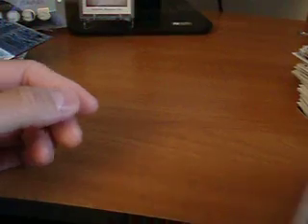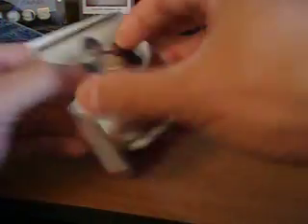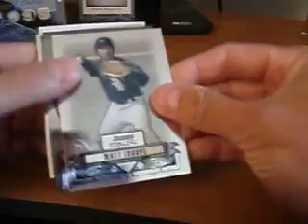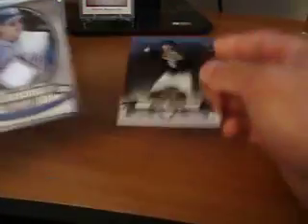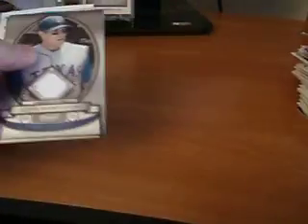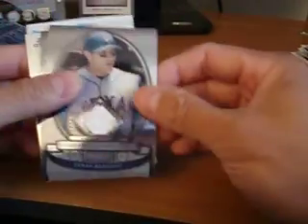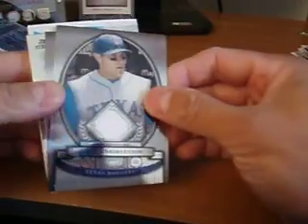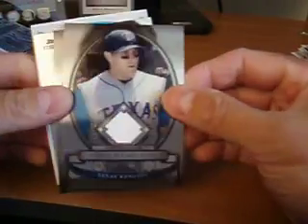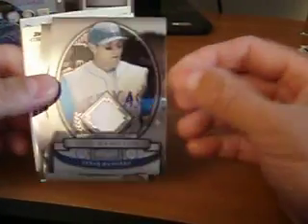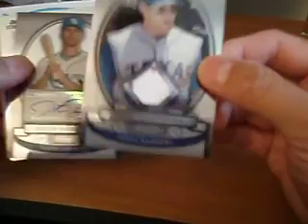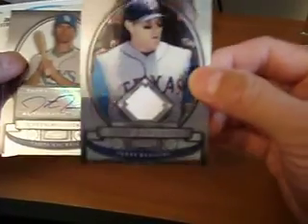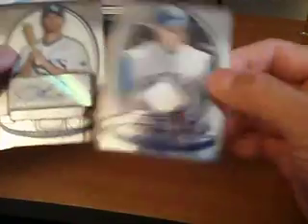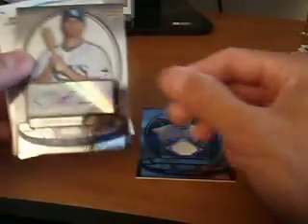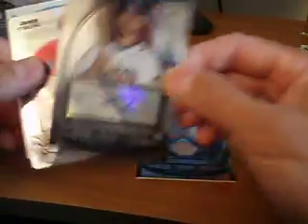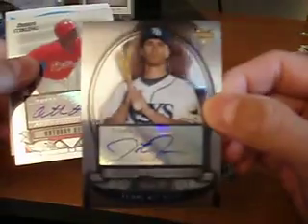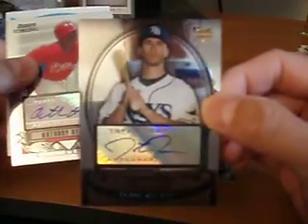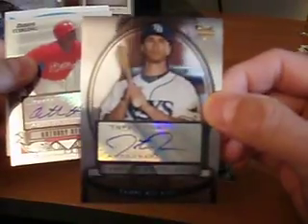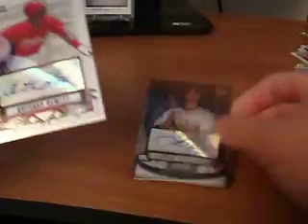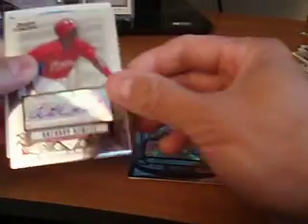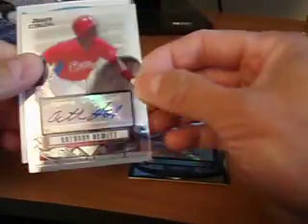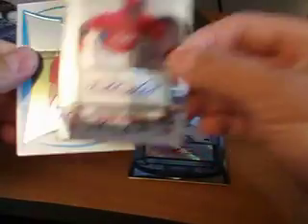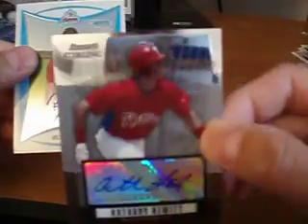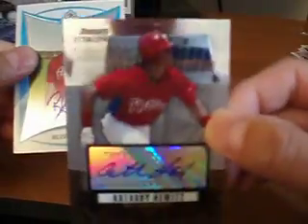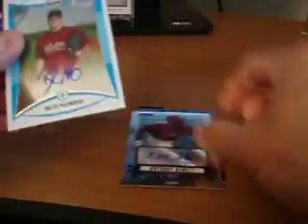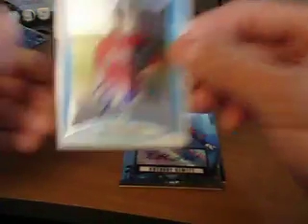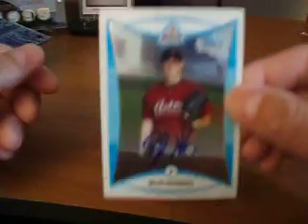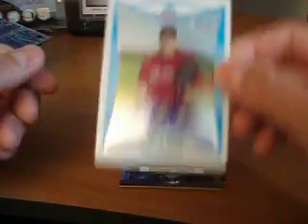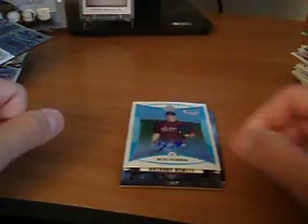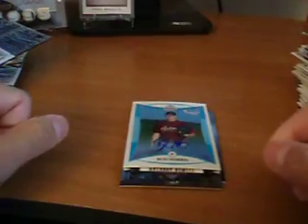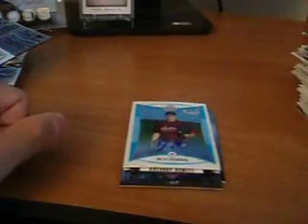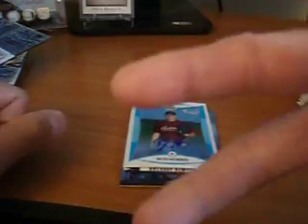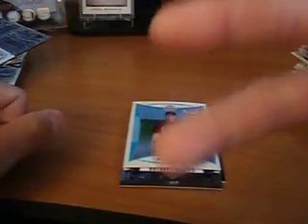So there you have it guys. Thanks for watching. Josh Hamilton jersey, Ruggiano auto, Hewitt auto, and Bud Norris. I'll see you guys next time. Later.